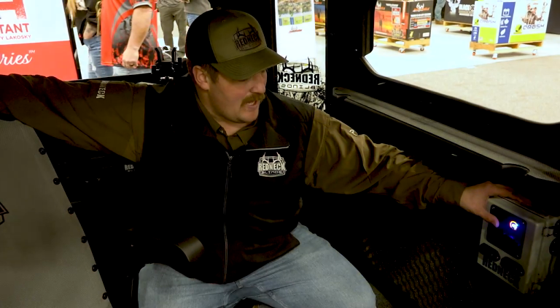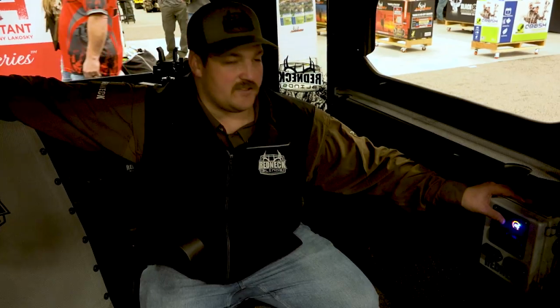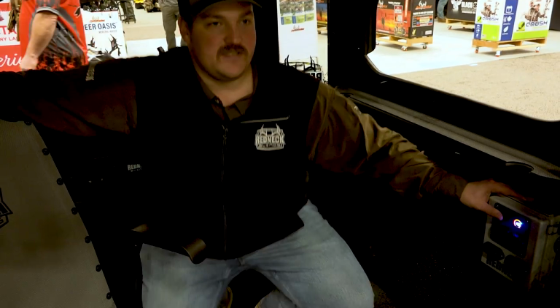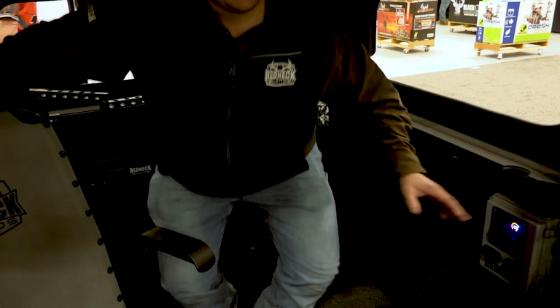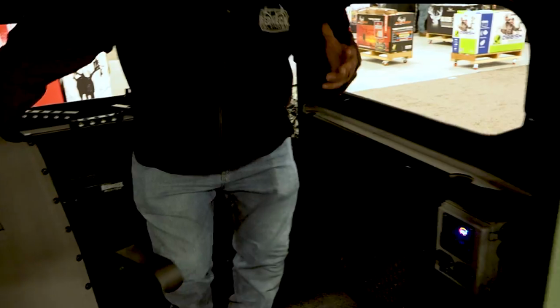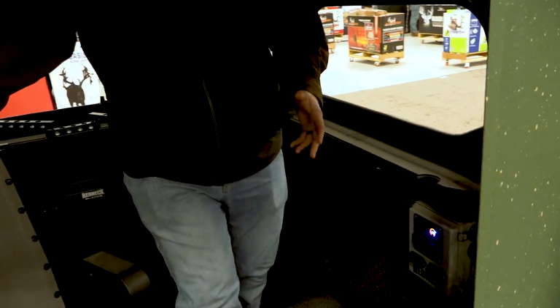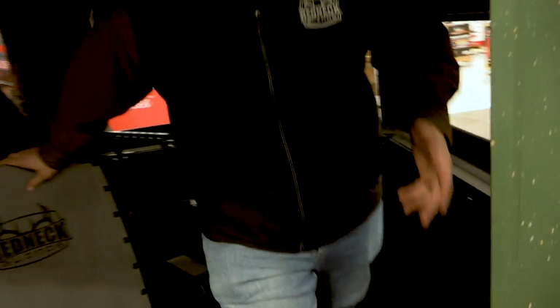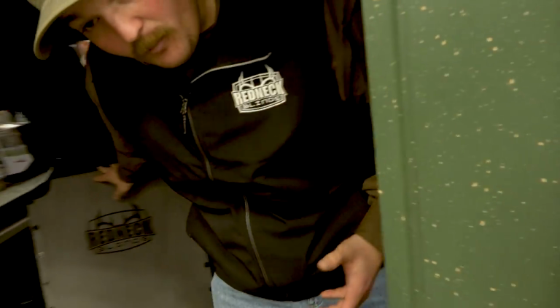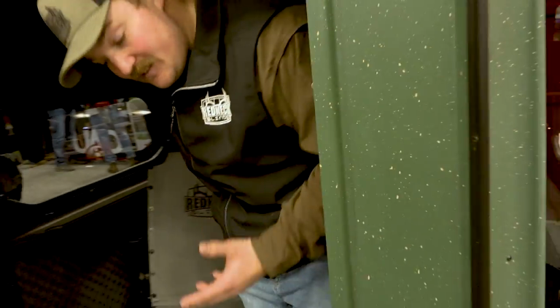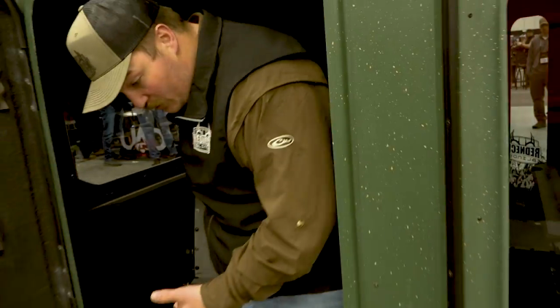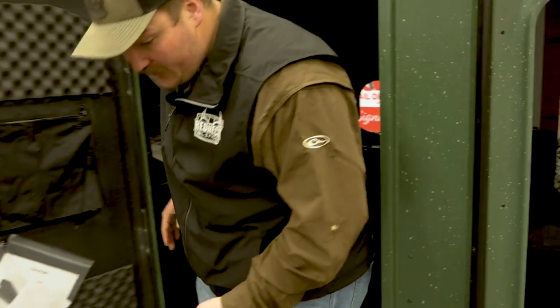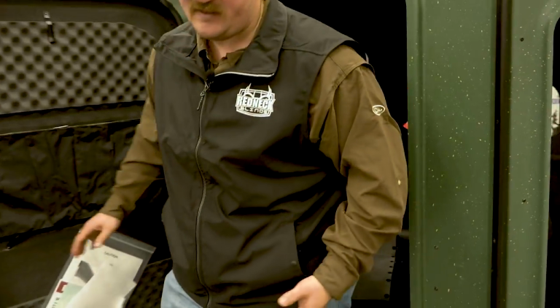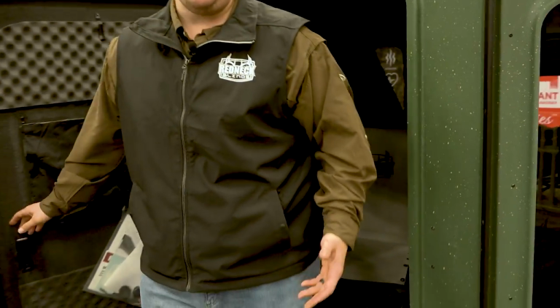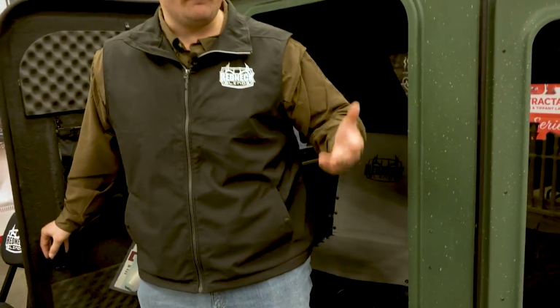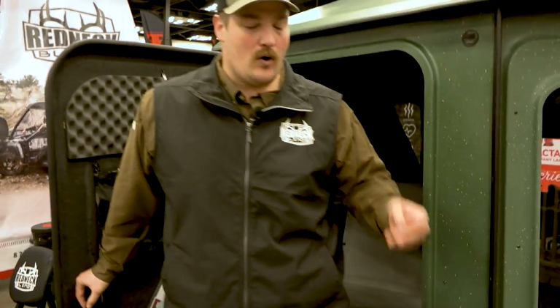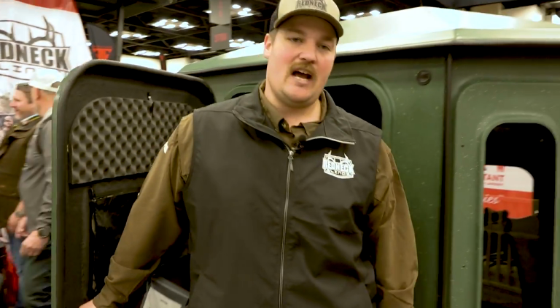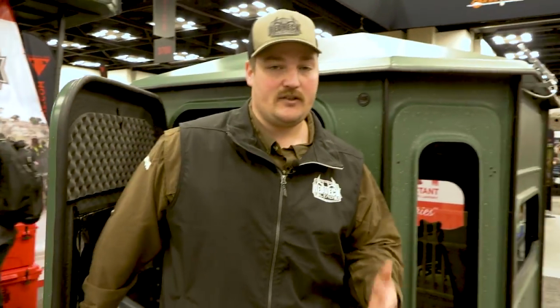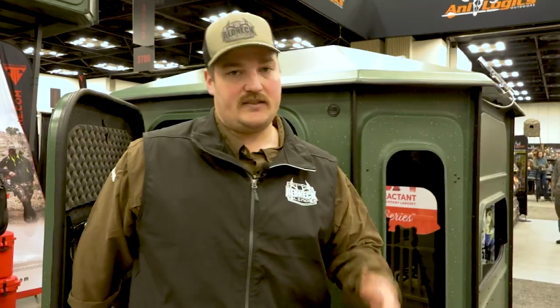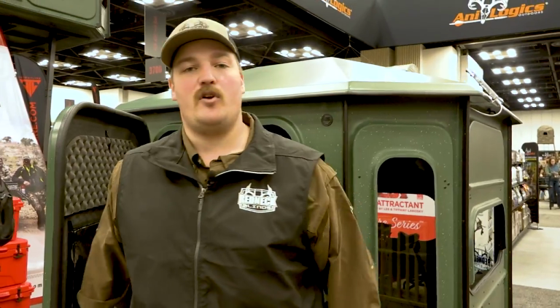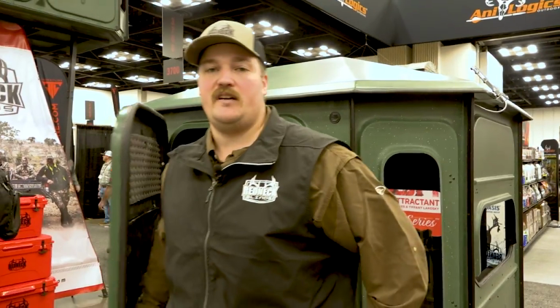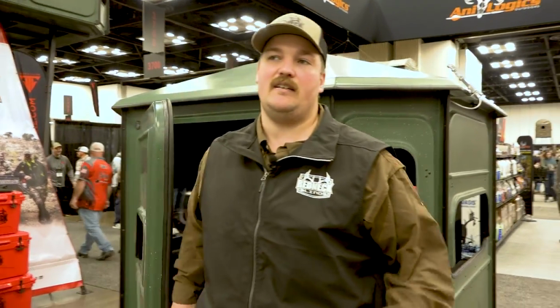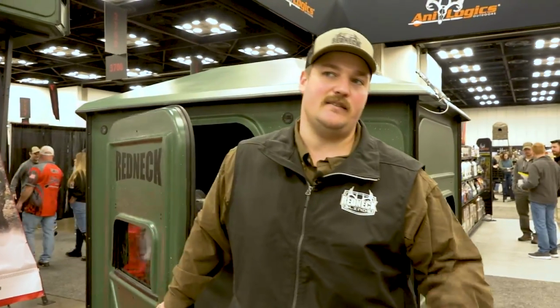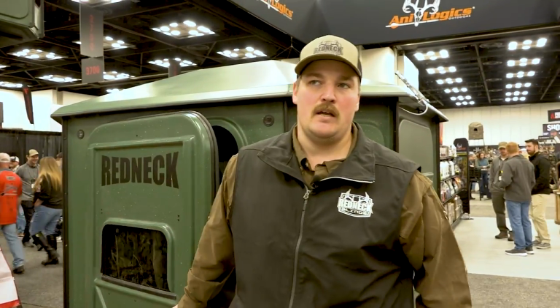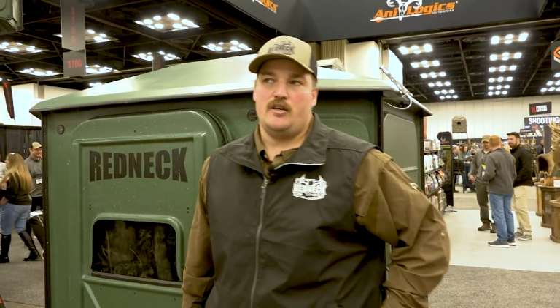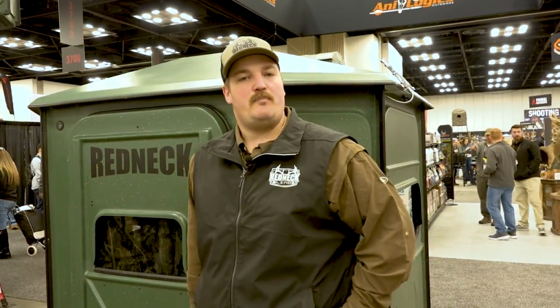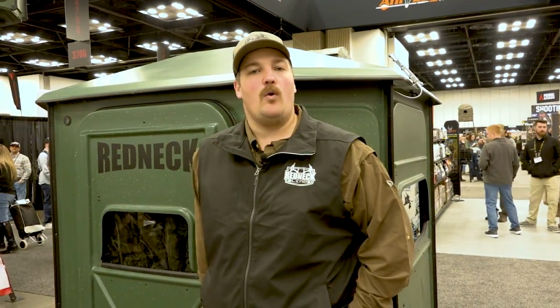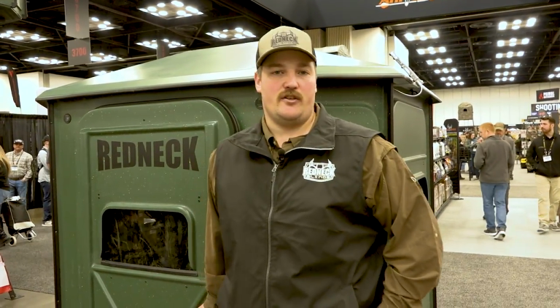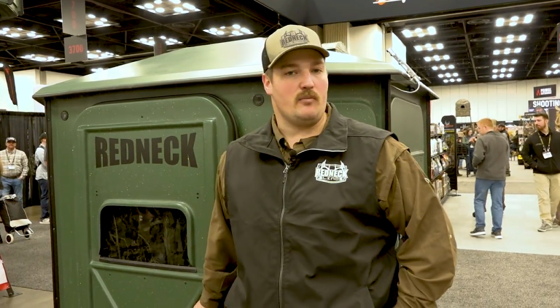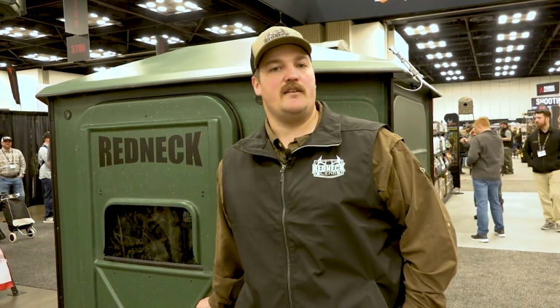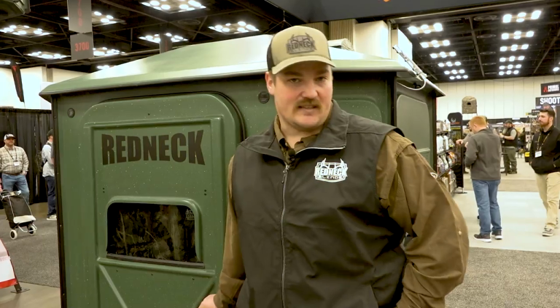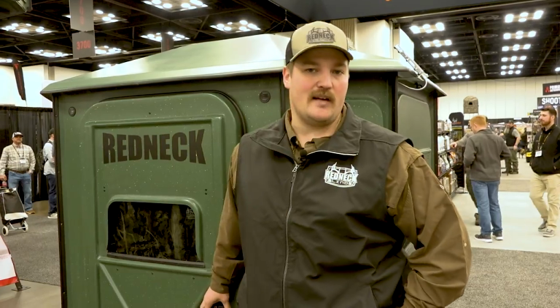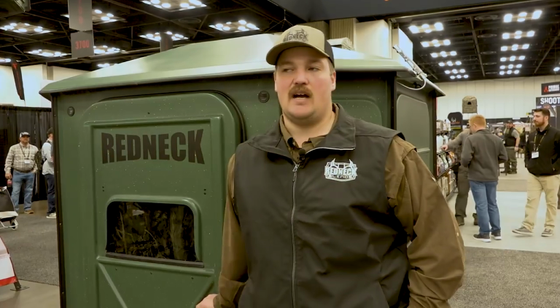It's just going to be something that allows those guys that want to get in their blind and stay in their blind, or even somebody that wants to run any kind of electronics or camera equipment — anything like that — to keep that going as you're in your blind for extended amounts of time.